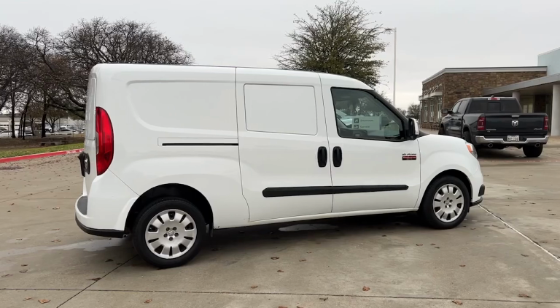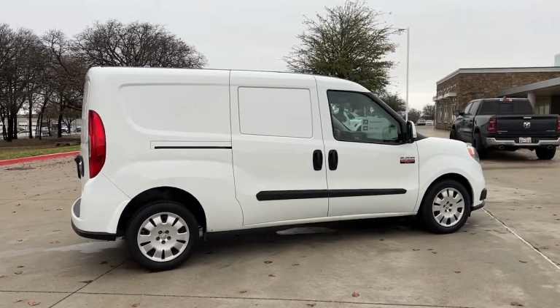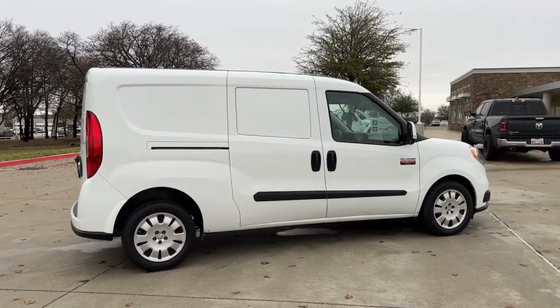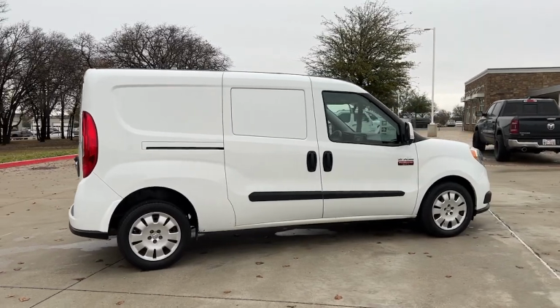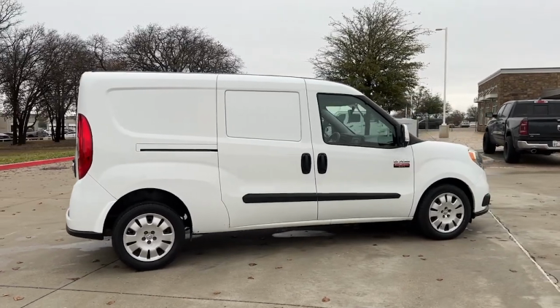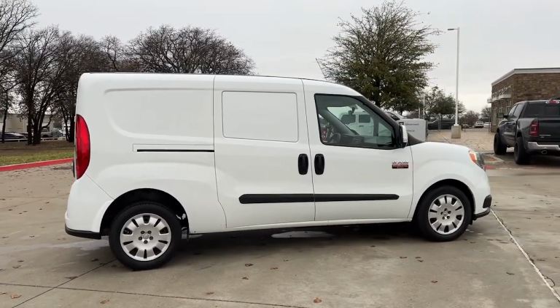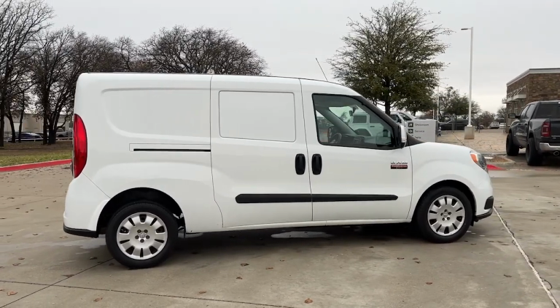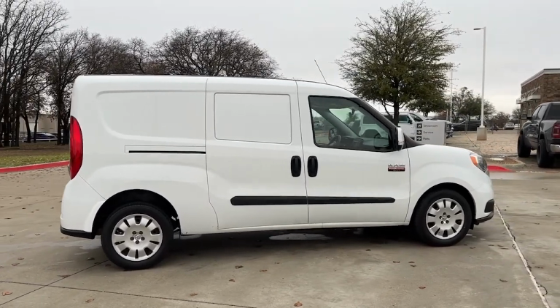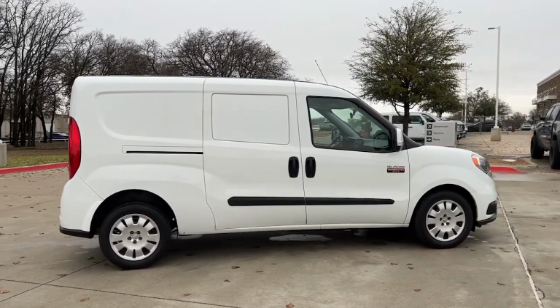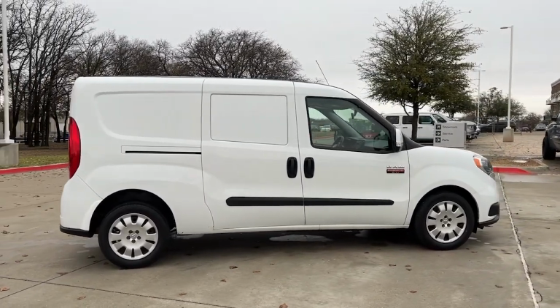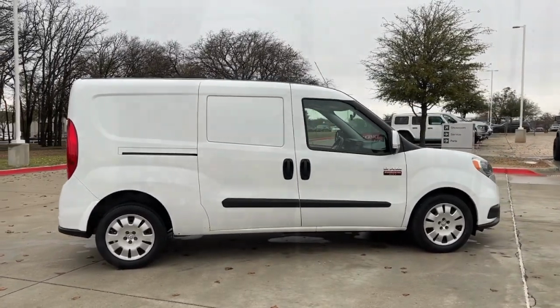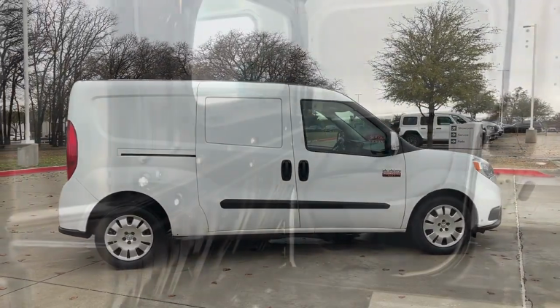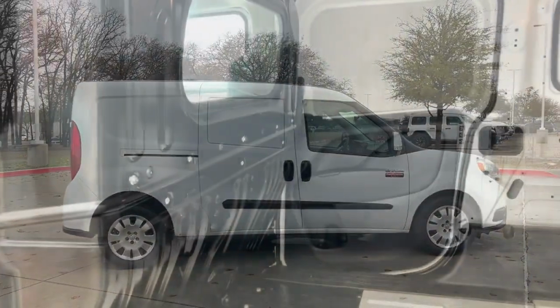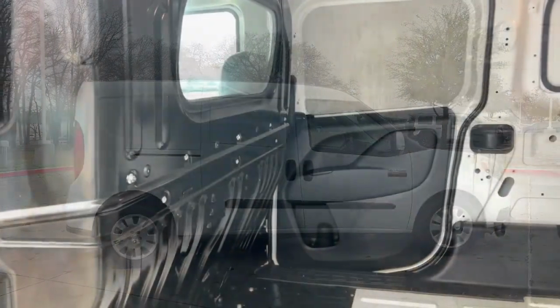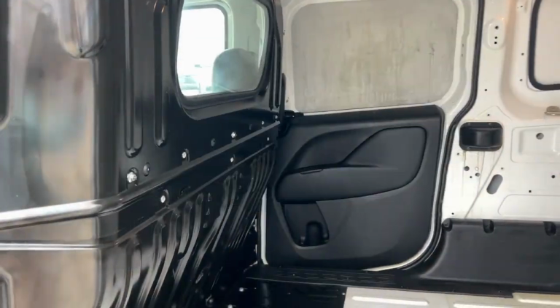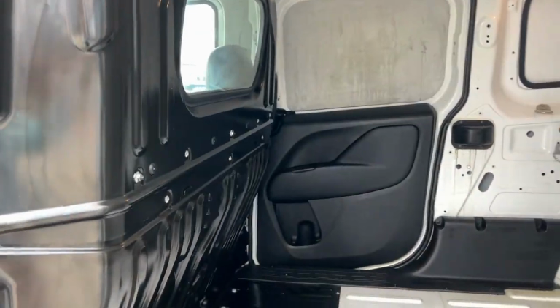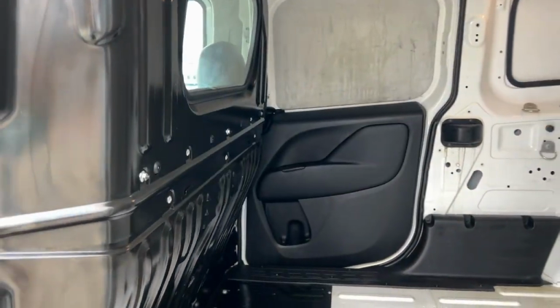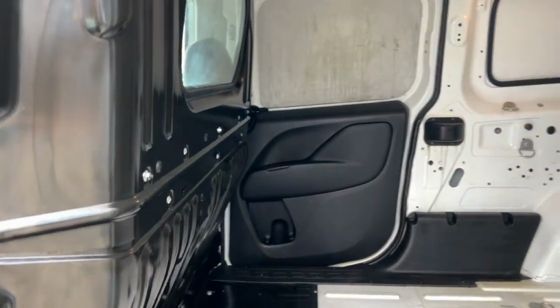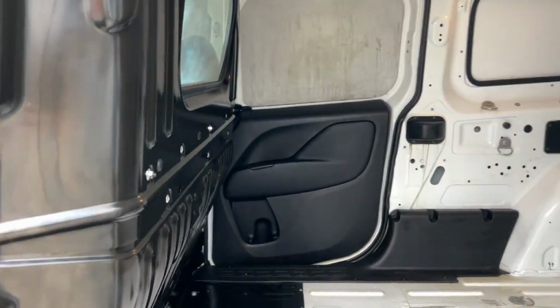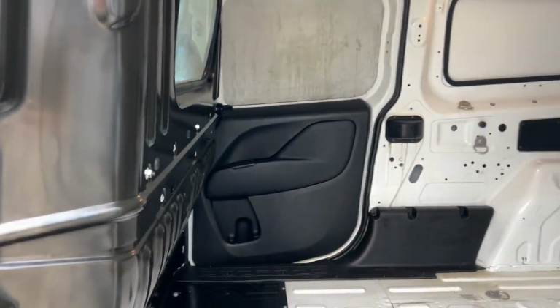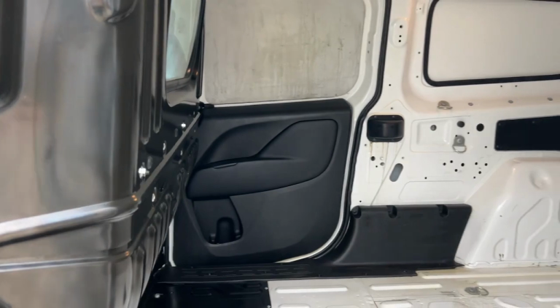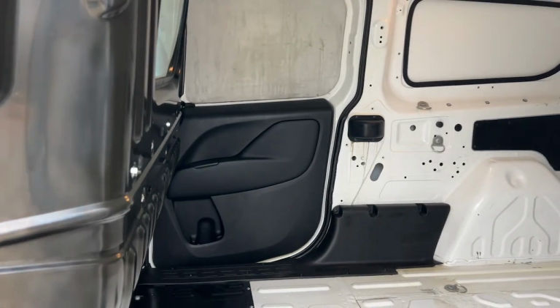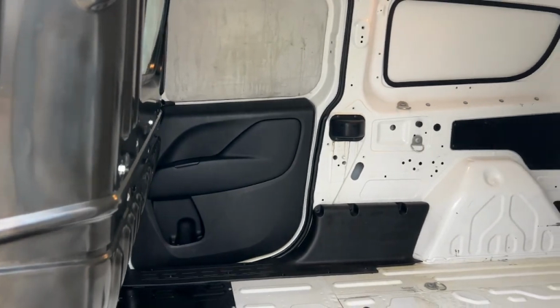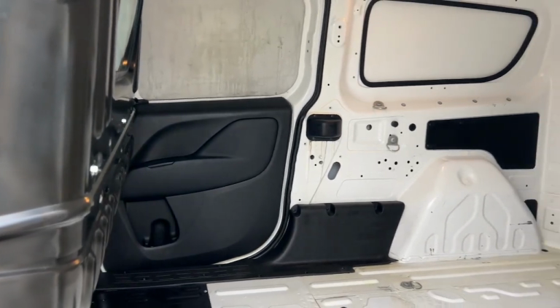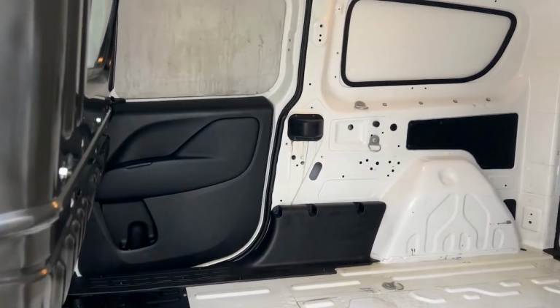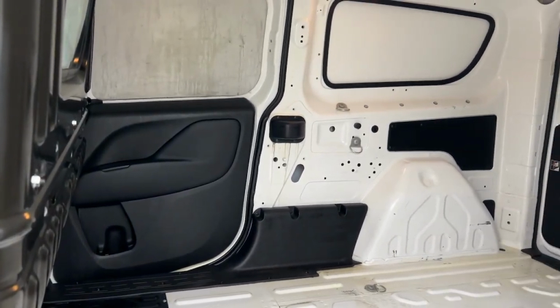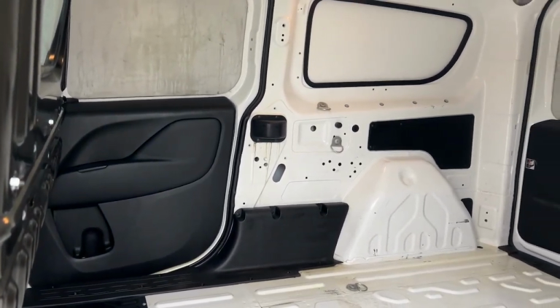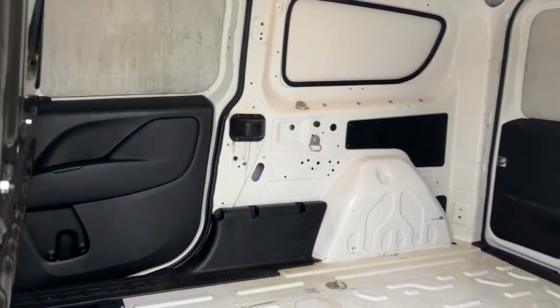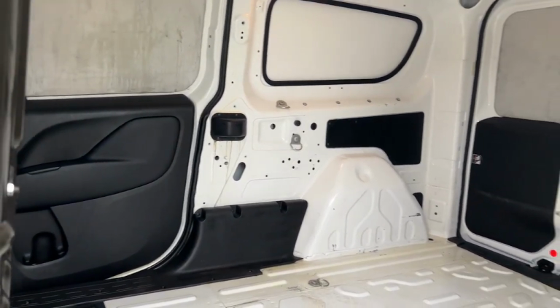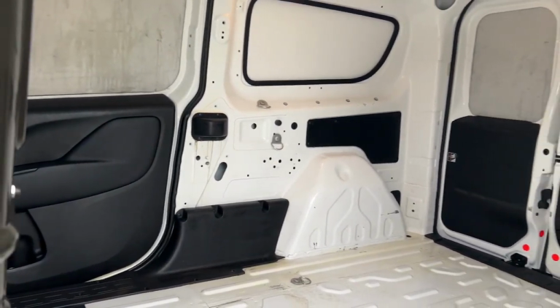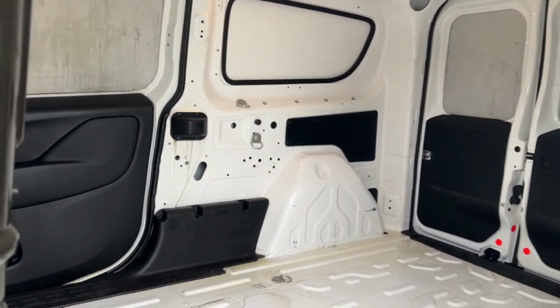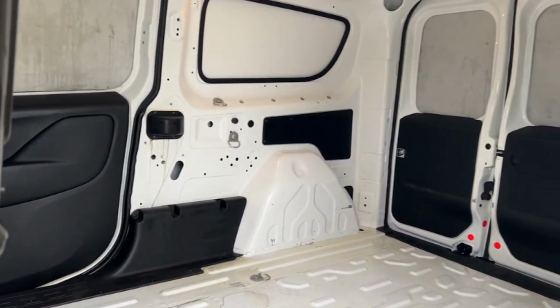This well-built Promaster City delivers hard-working capability and urban-friendly maneuverability. See for yourself when you take it out for a test drive.